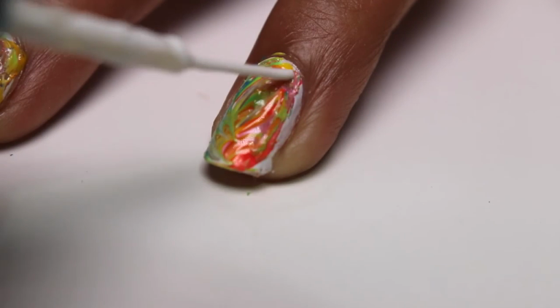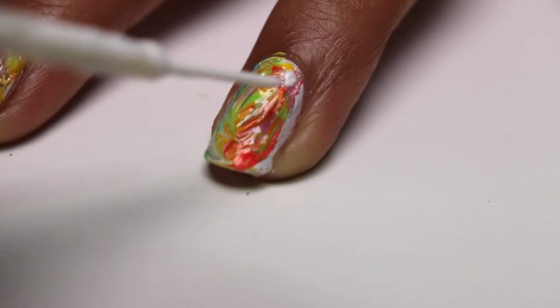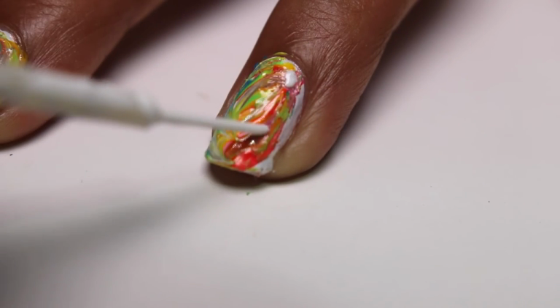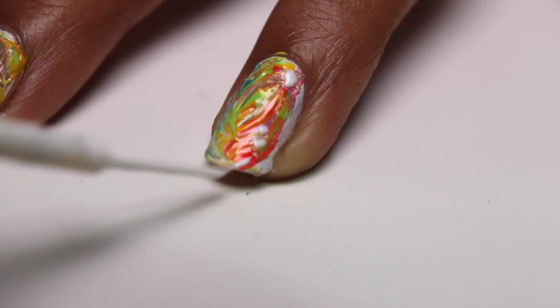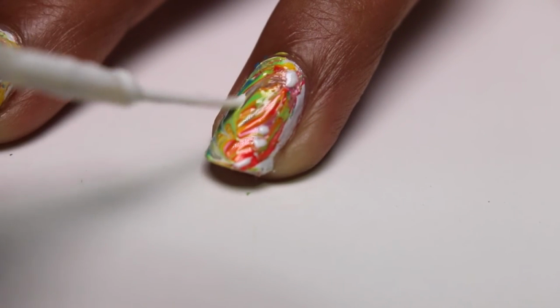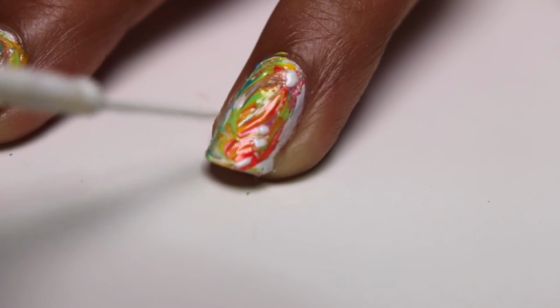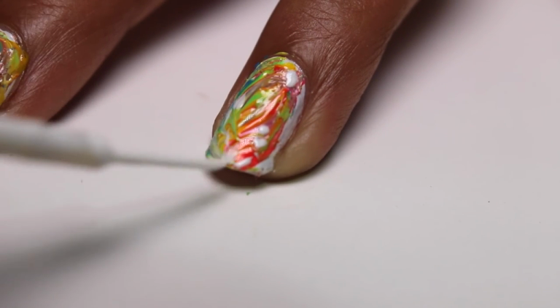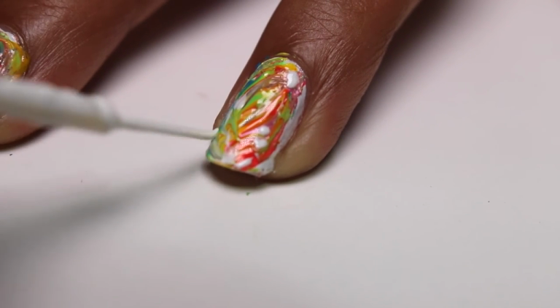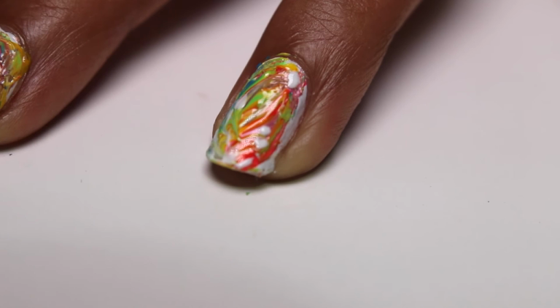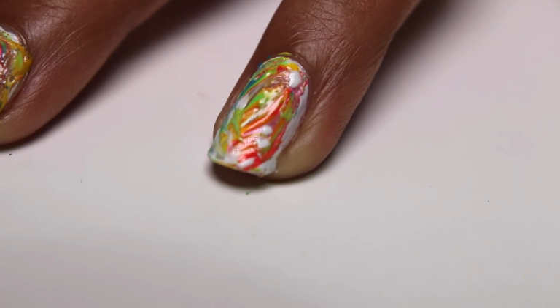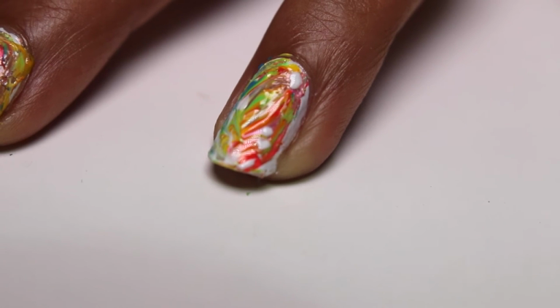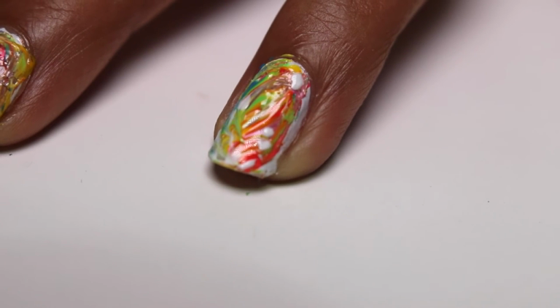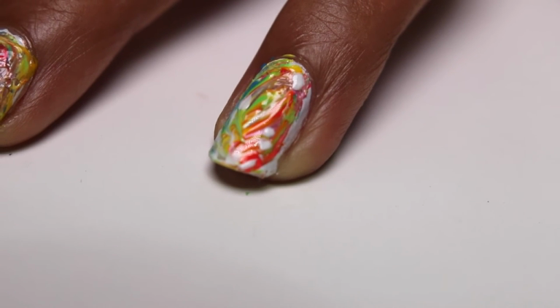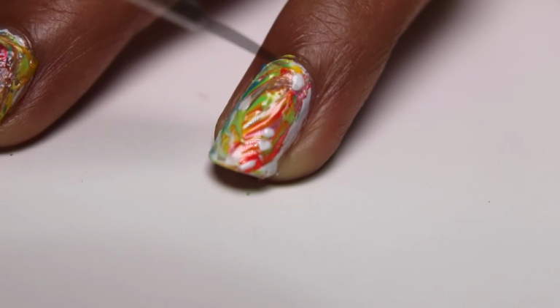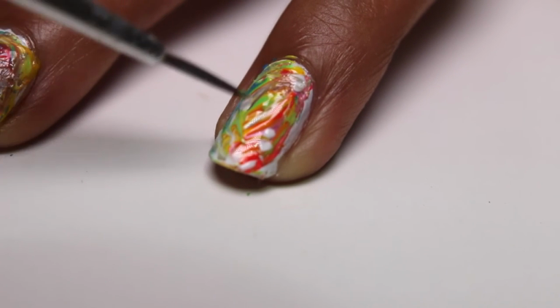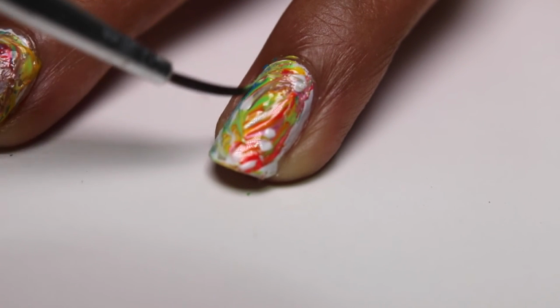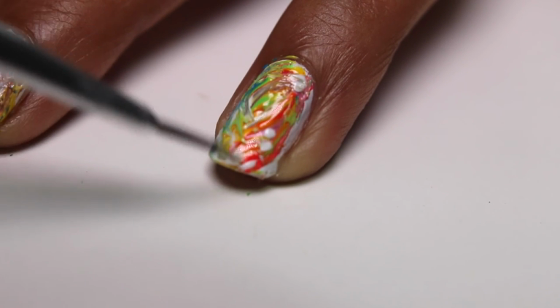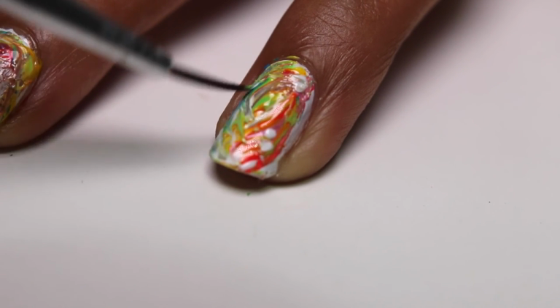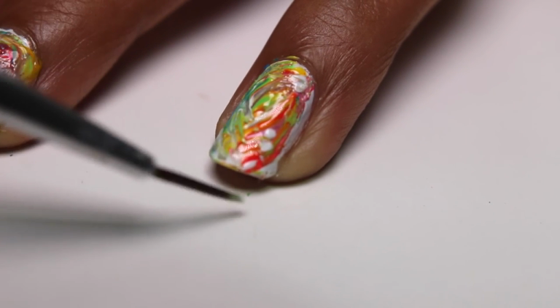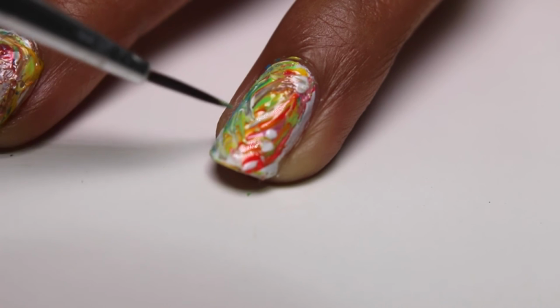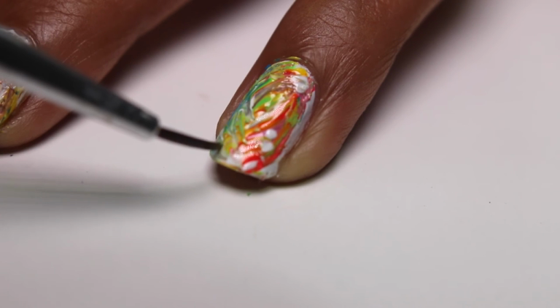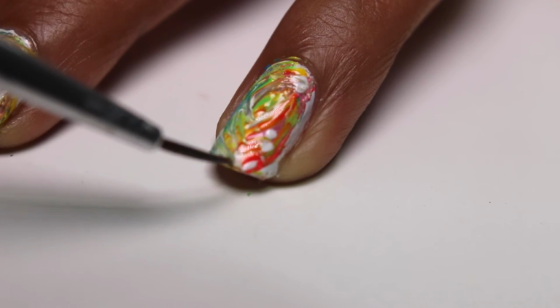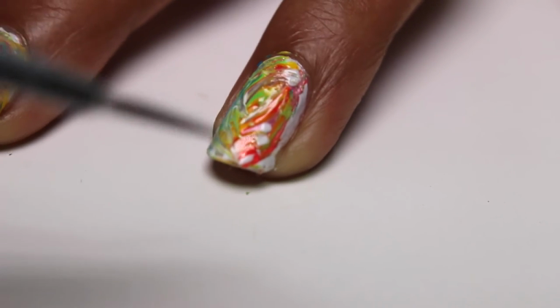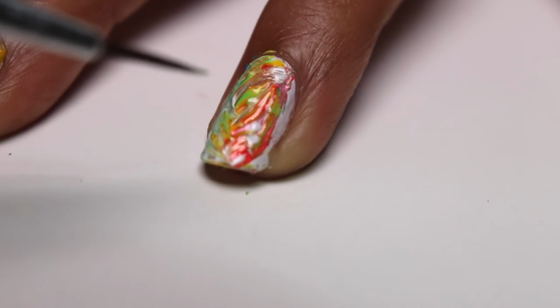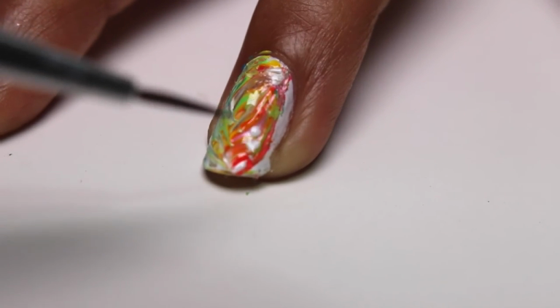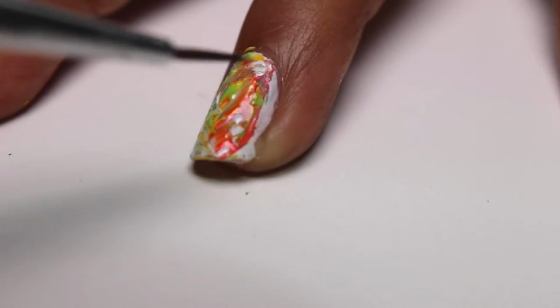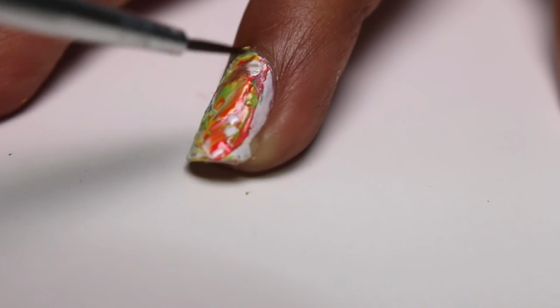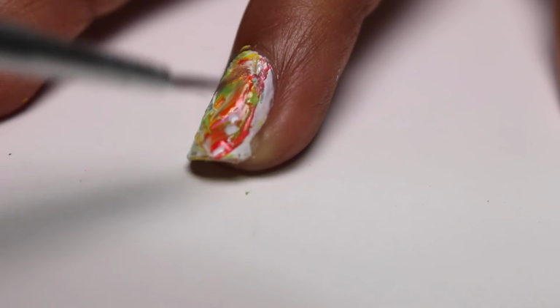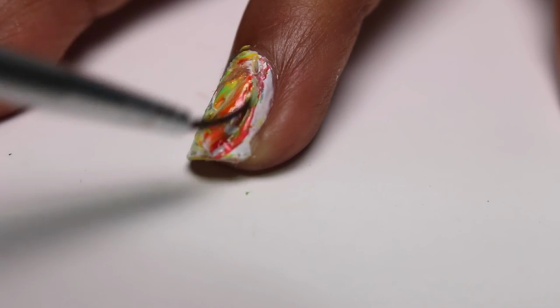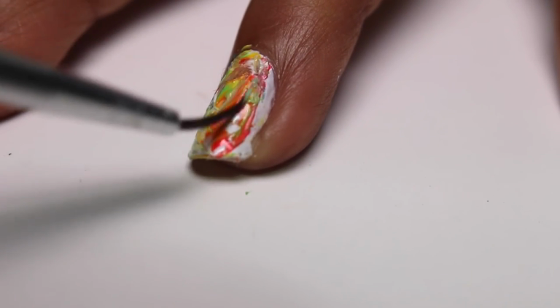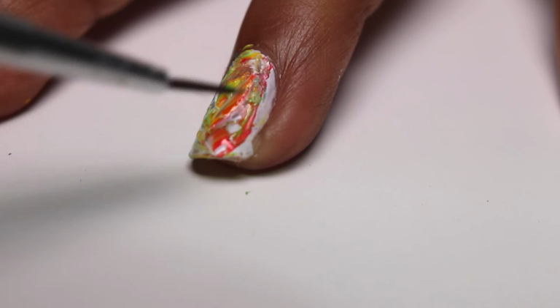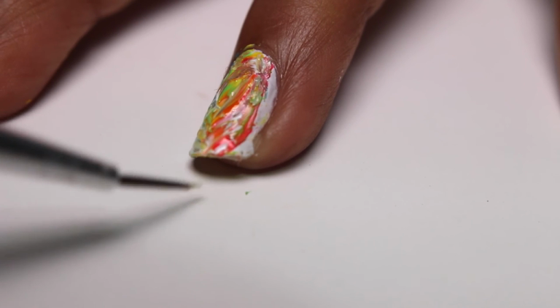I then added a few spots of white nail polish and blended these together just to lighten up the overall color scheme. I really wanted to capture the white bubbly froth that you get when you drop a Lush bath bomb into the bathtub. If you prefer your colors to be more vivid, you can skip this step.